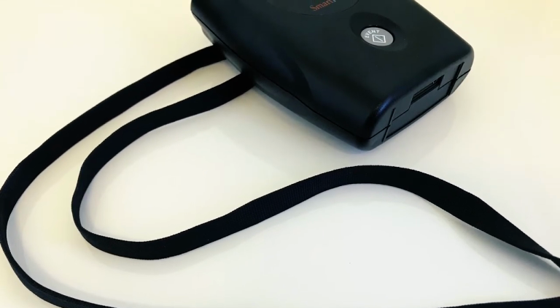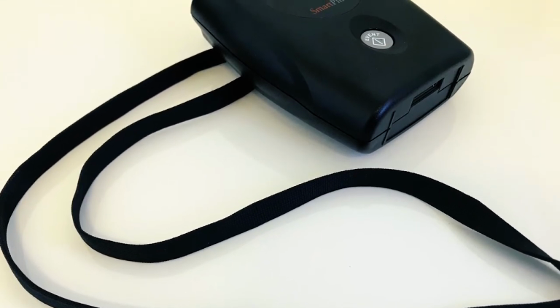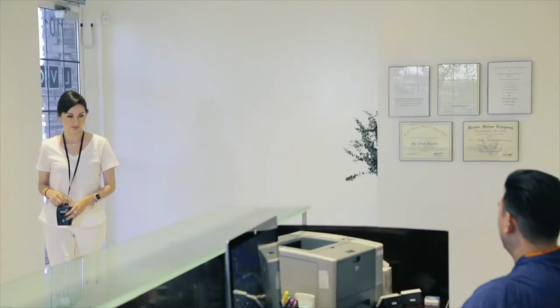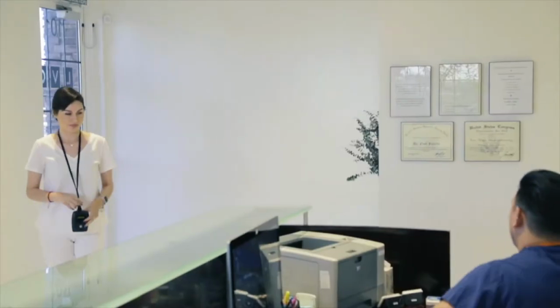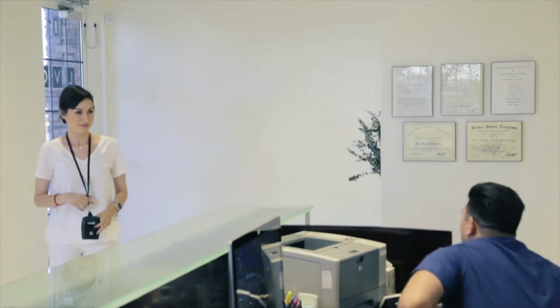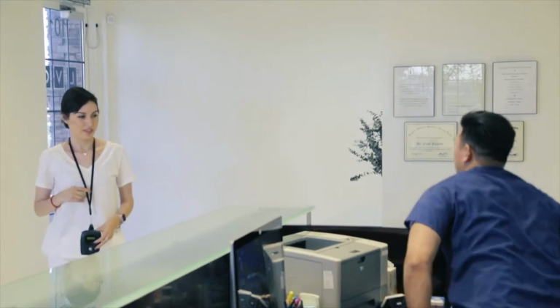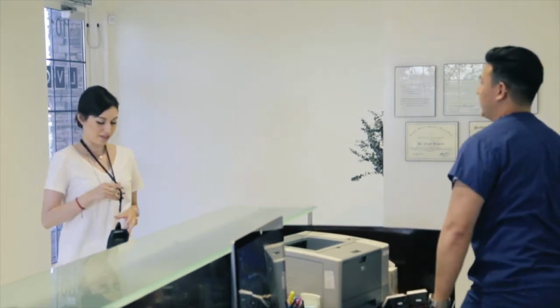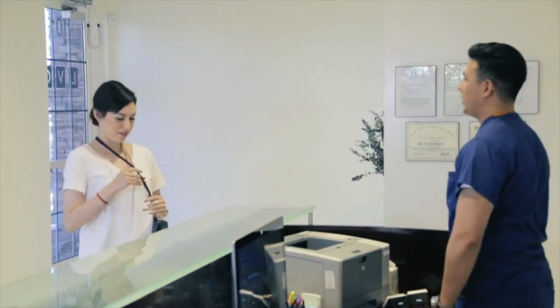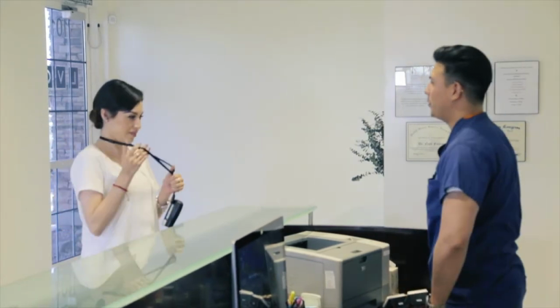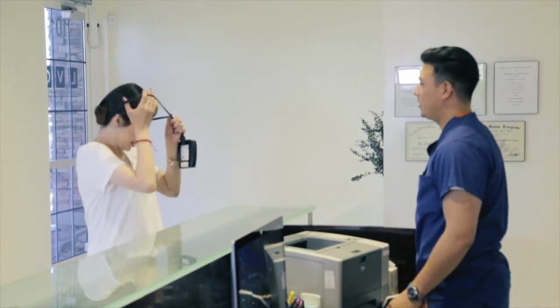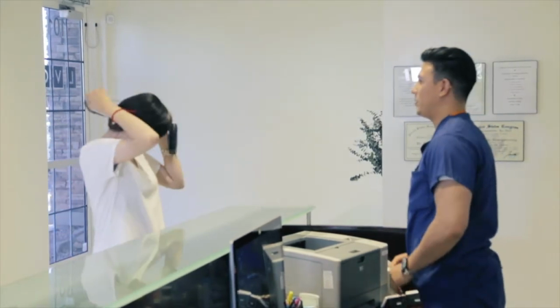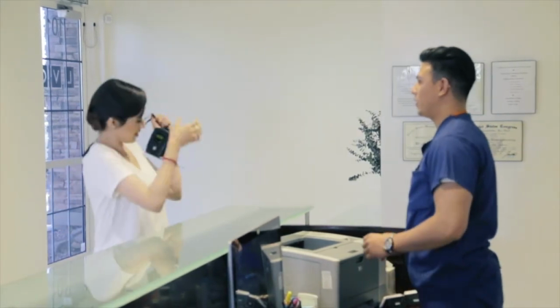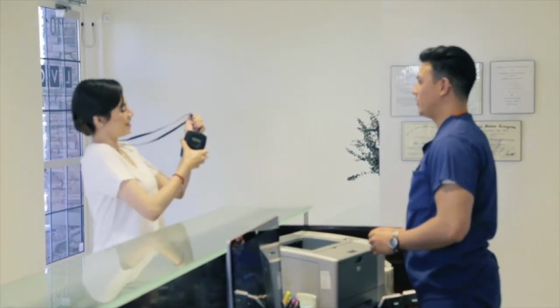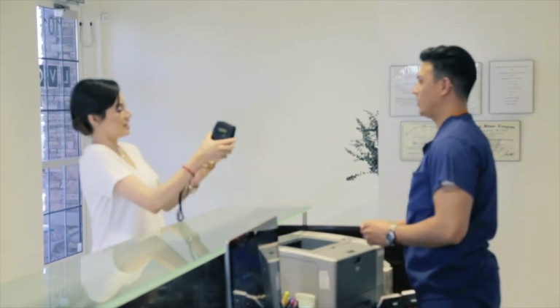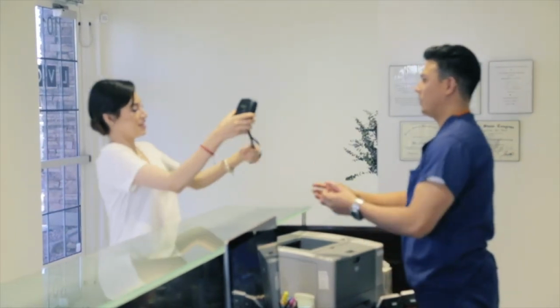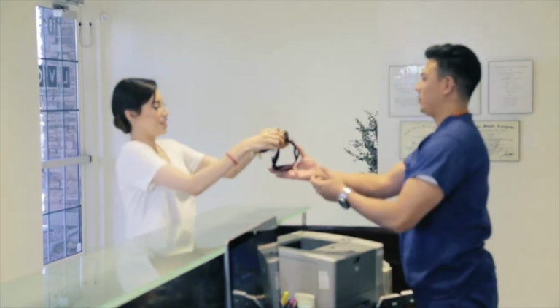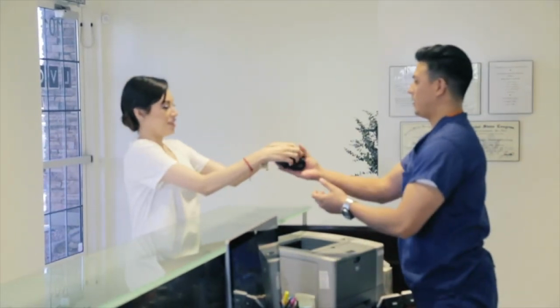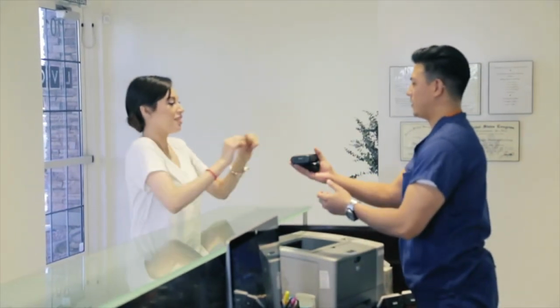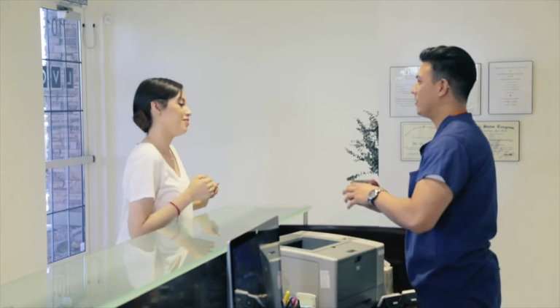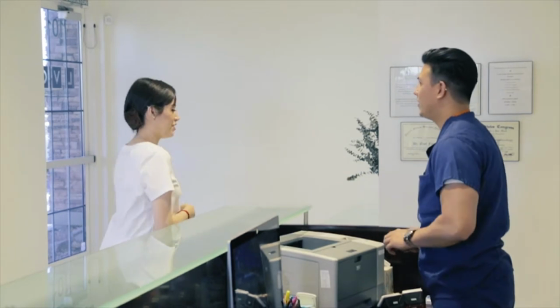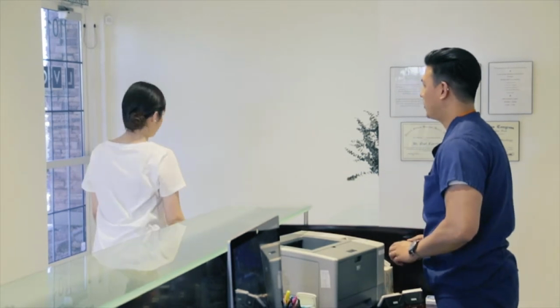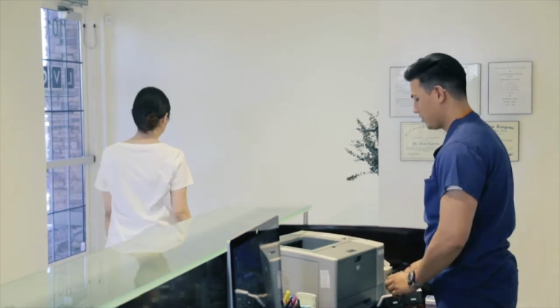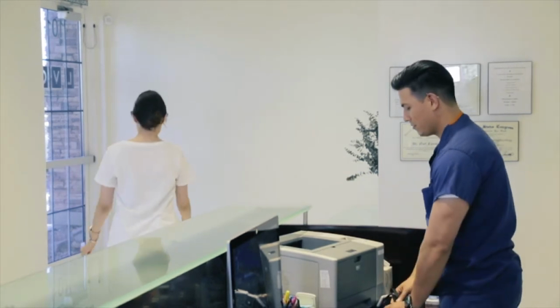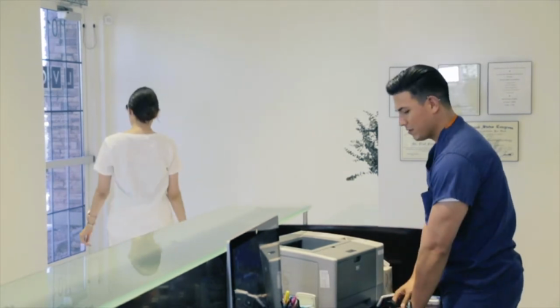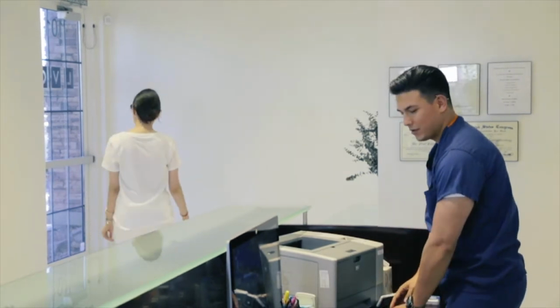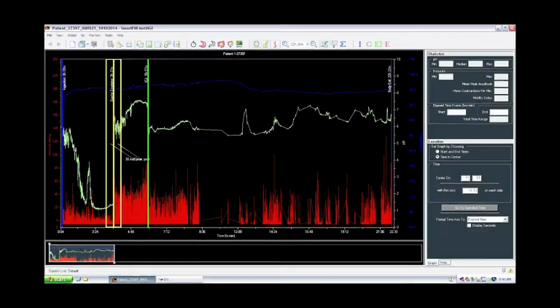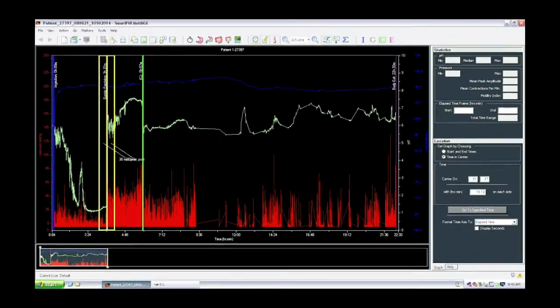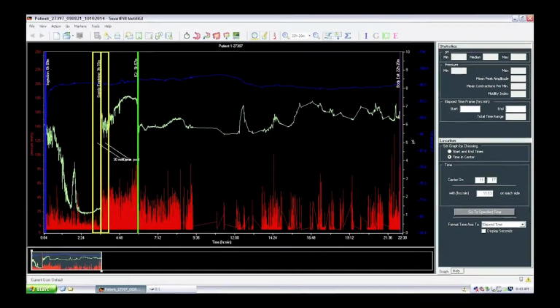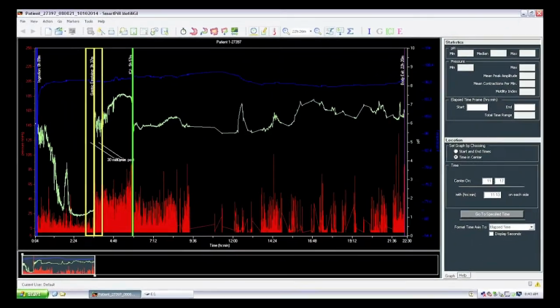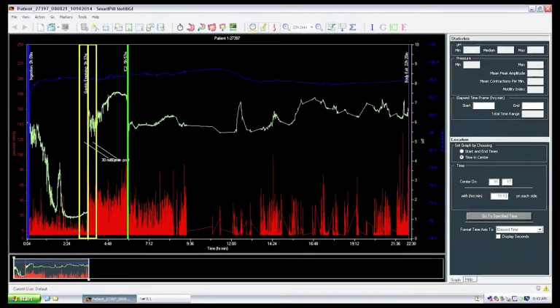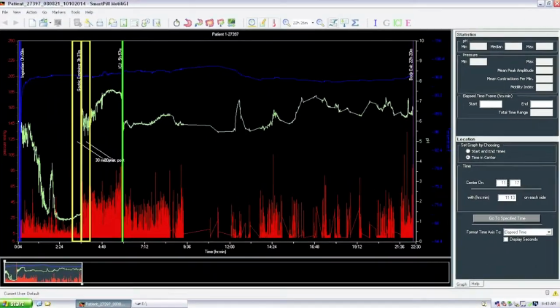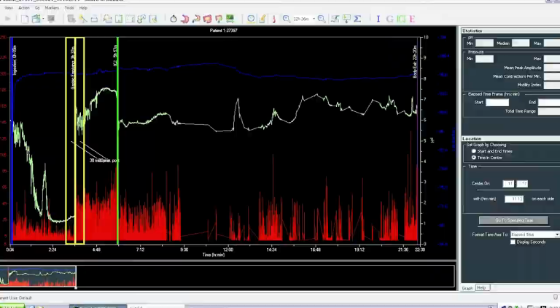Once your test is over, your Smart Pill Data Receiver should be returned to the office promptly in order to avoid any data loss from your test. The results will be given to you during your next office visit.